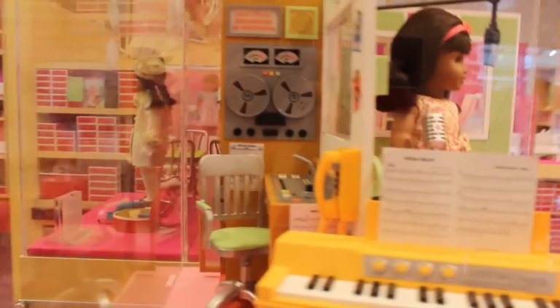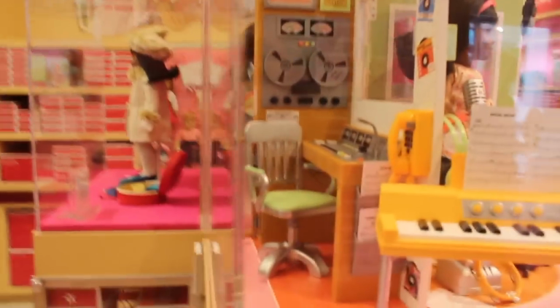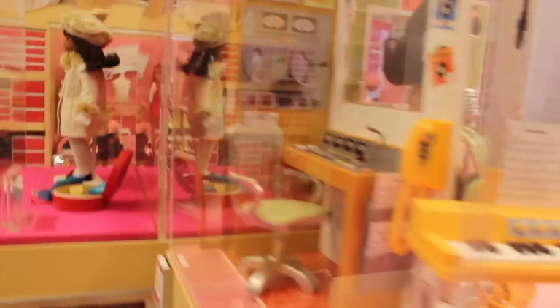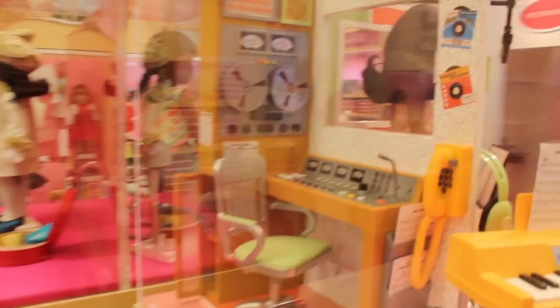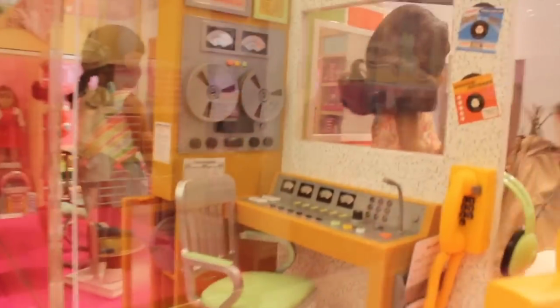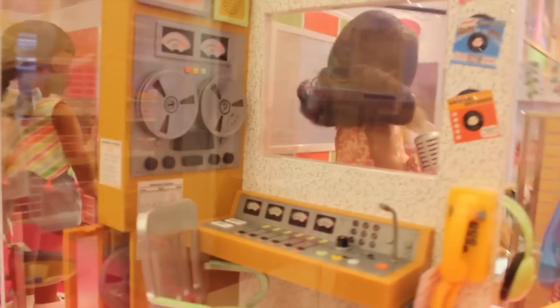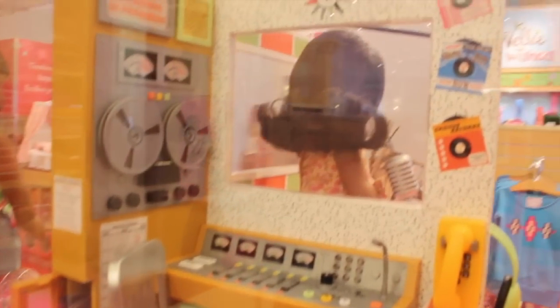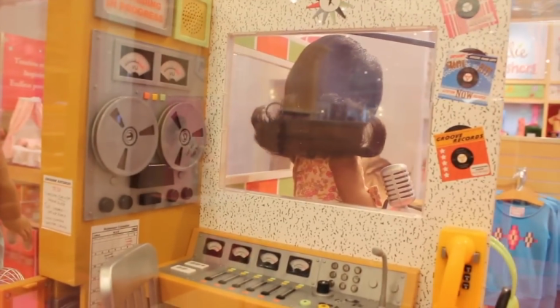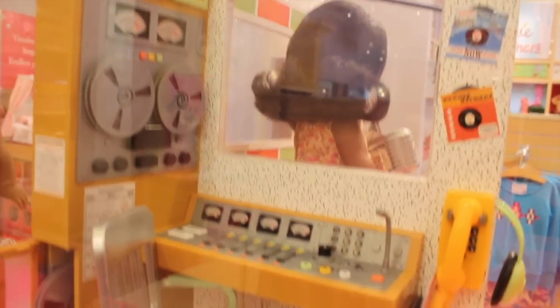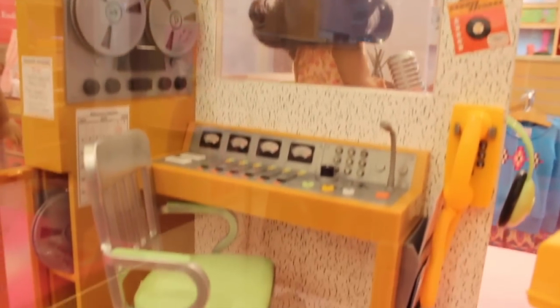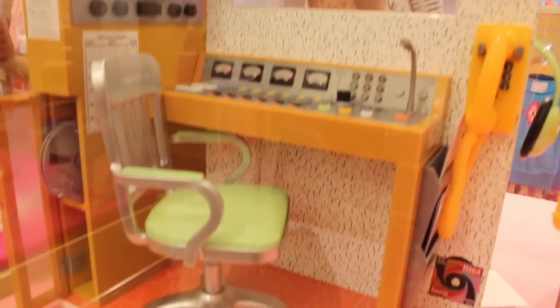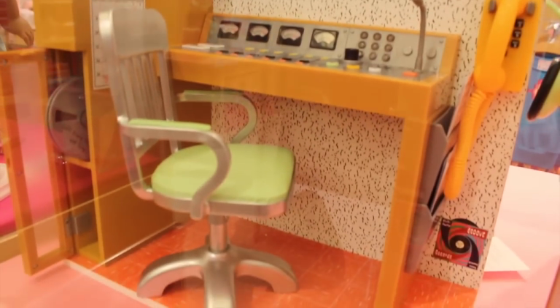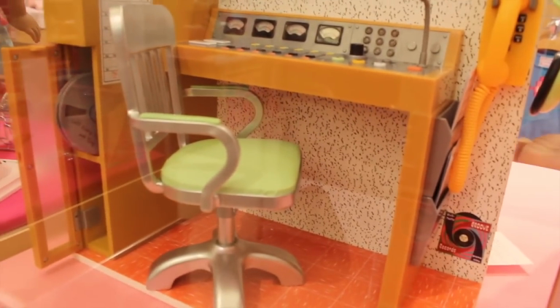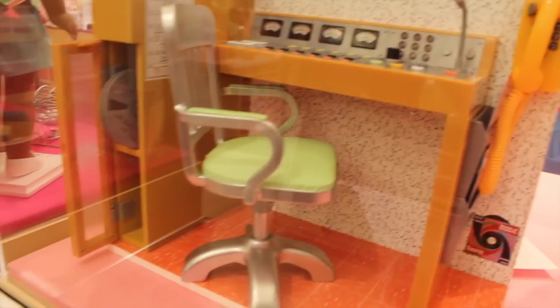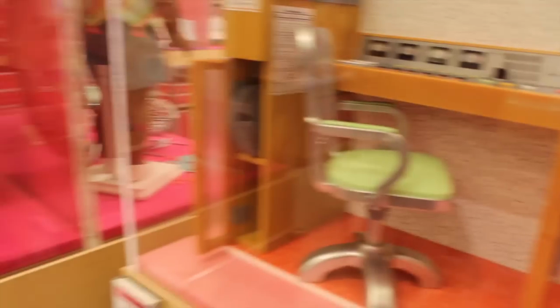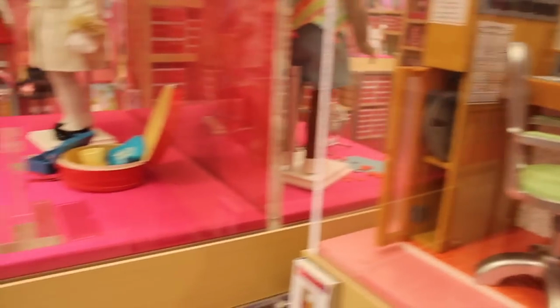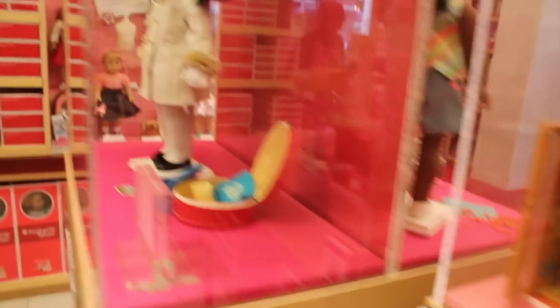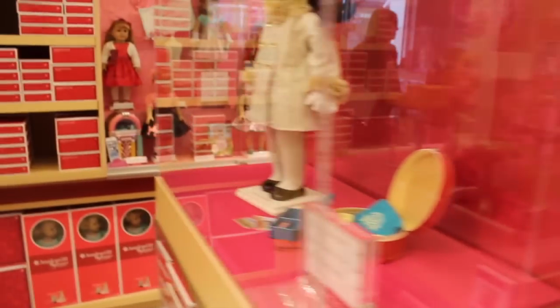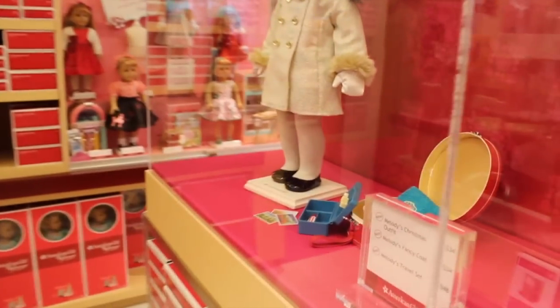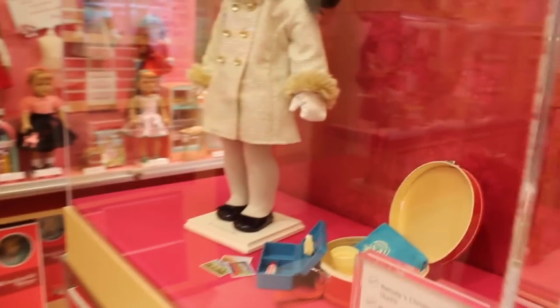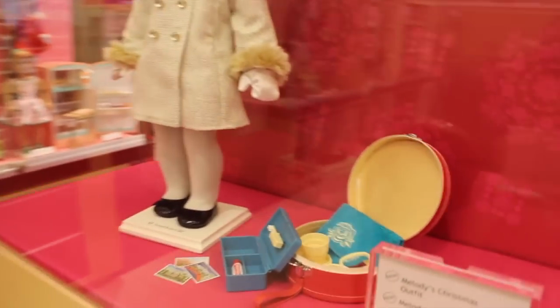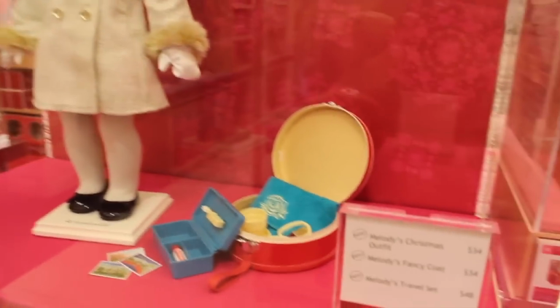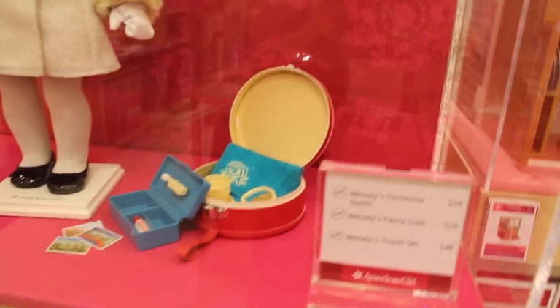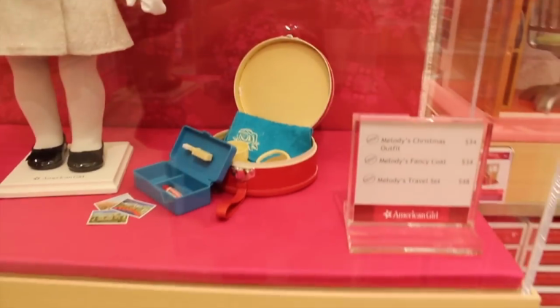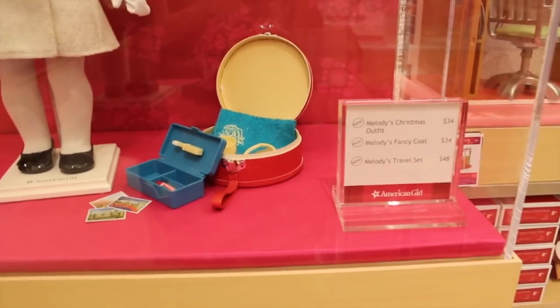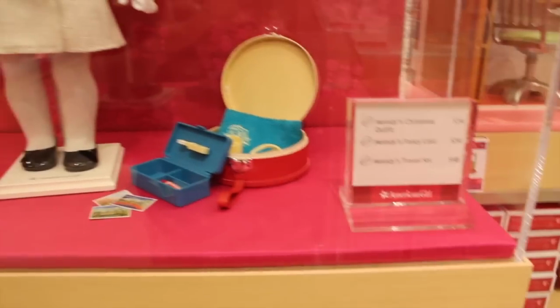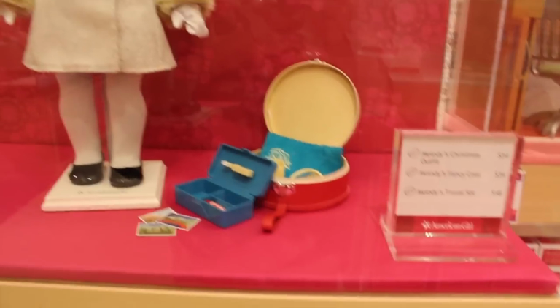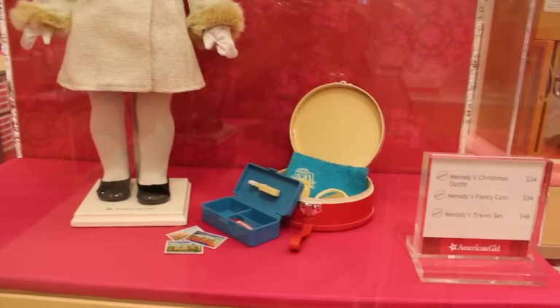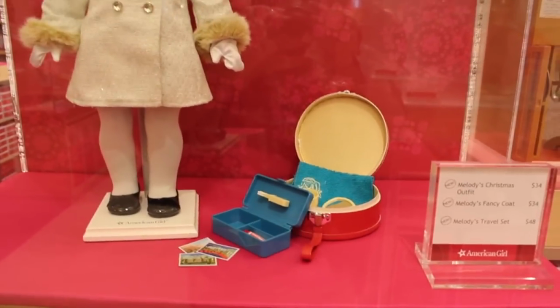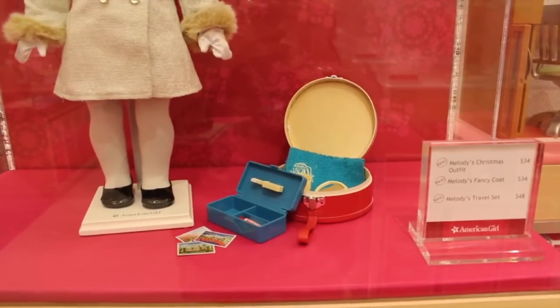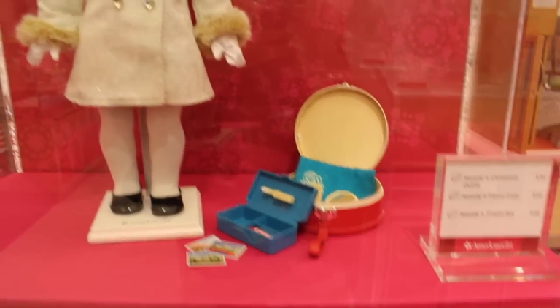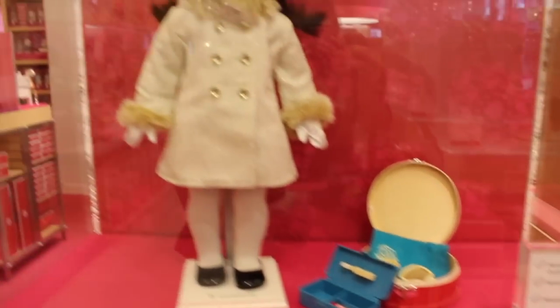And then over here is the other side, where it has all the sounds and fun stuff, which is so cool. We have some more of Melody's collection as well right here. We have her Christmas outfit and her travel set.